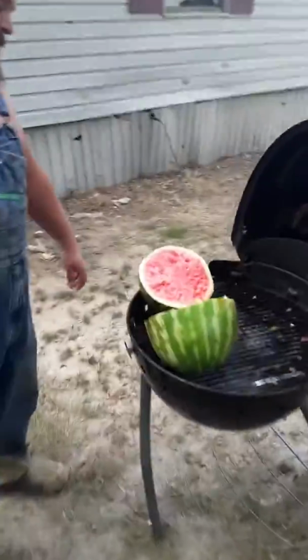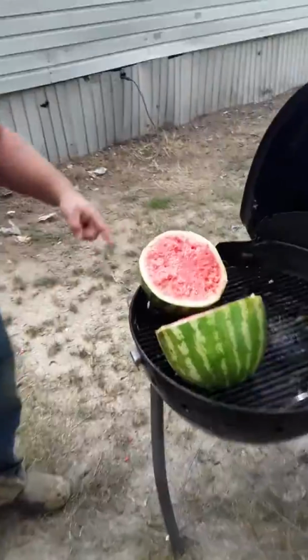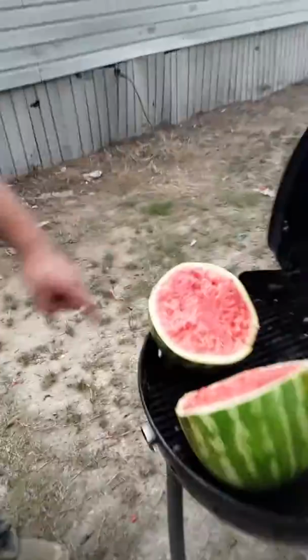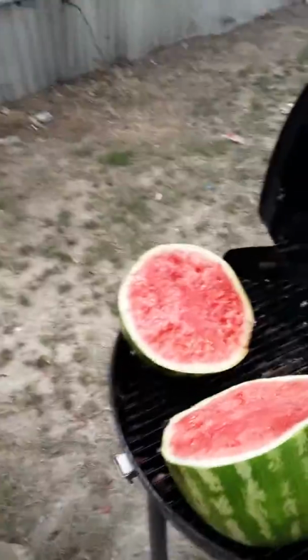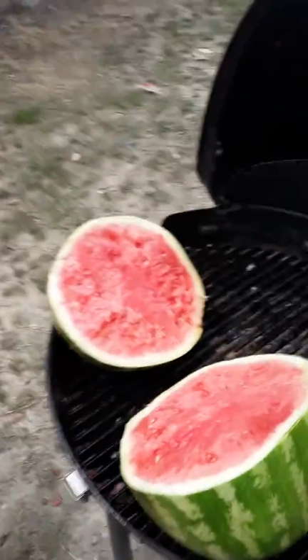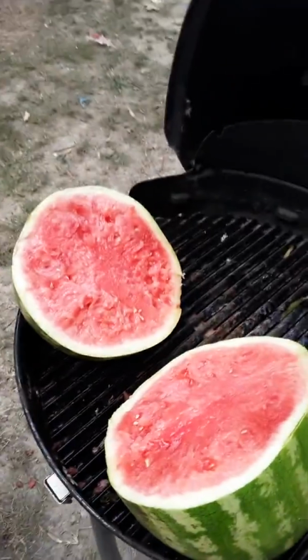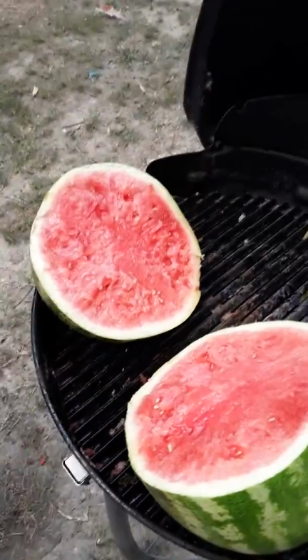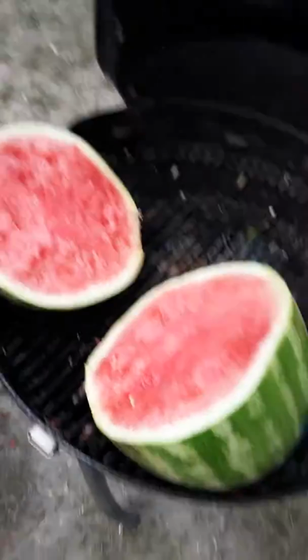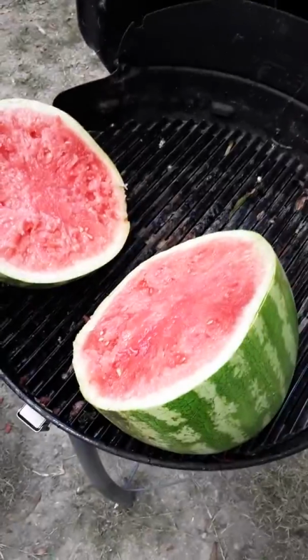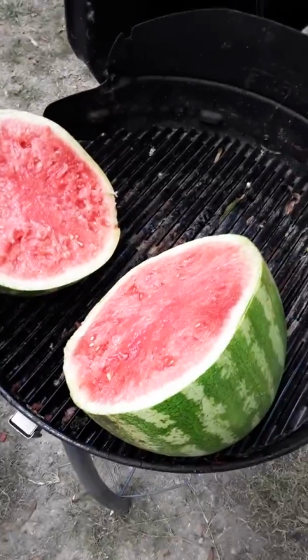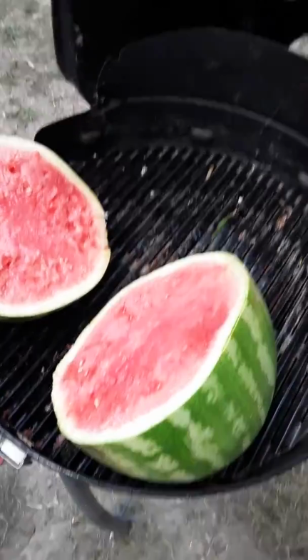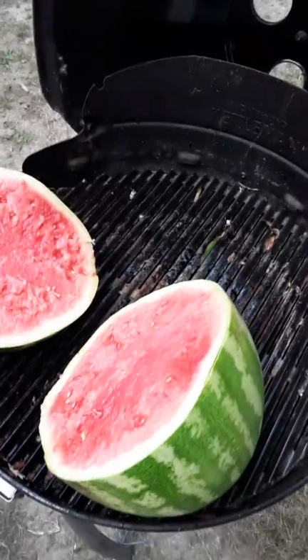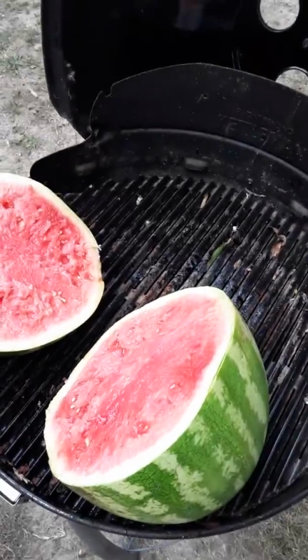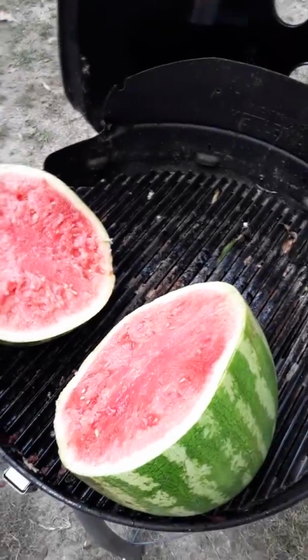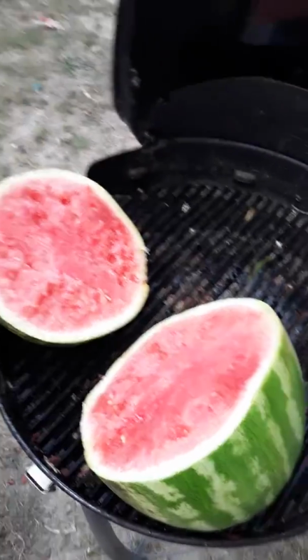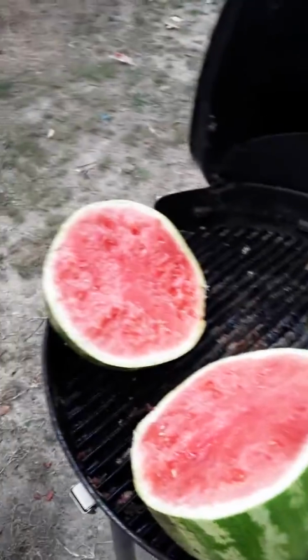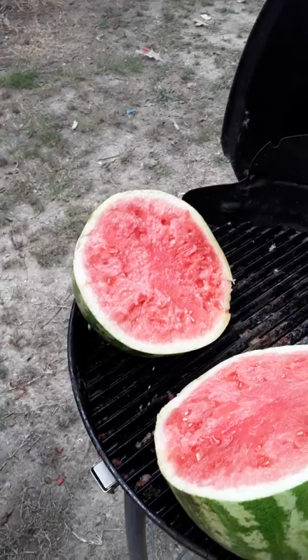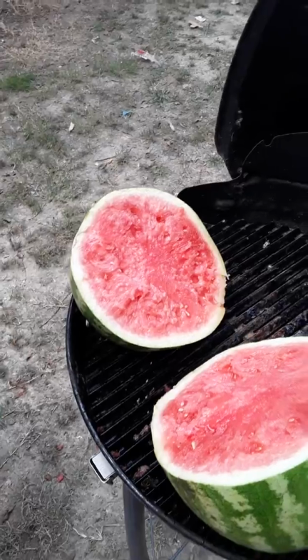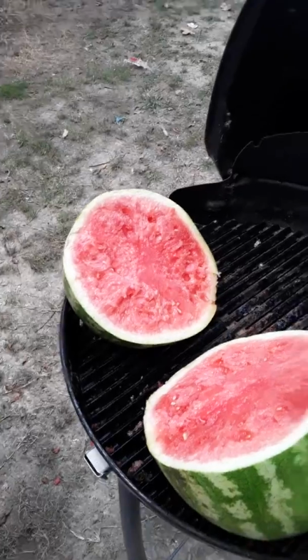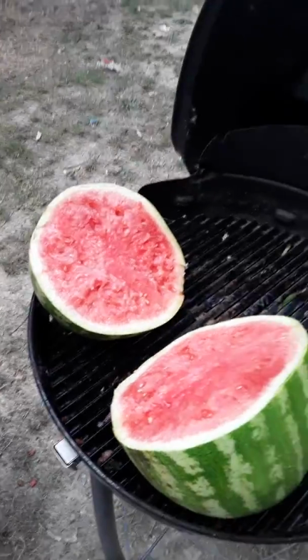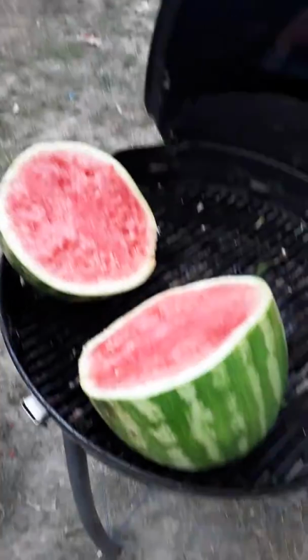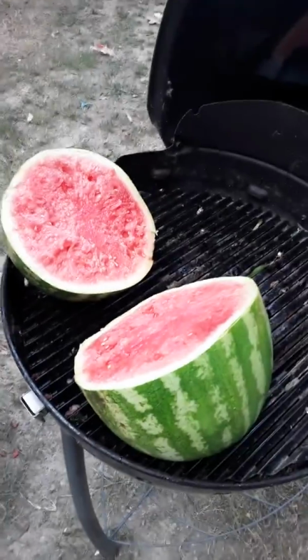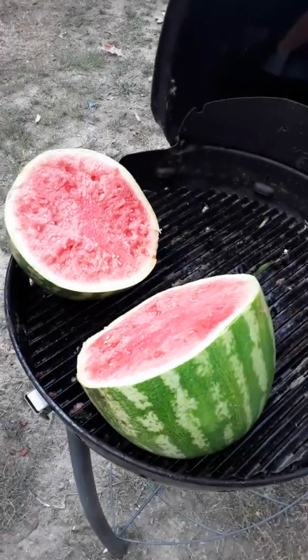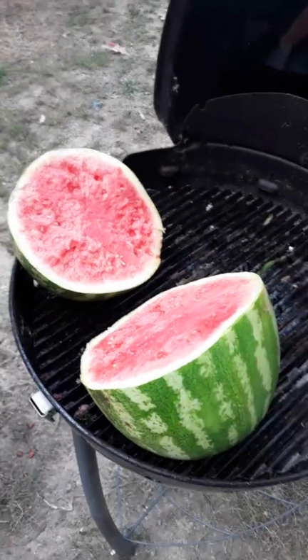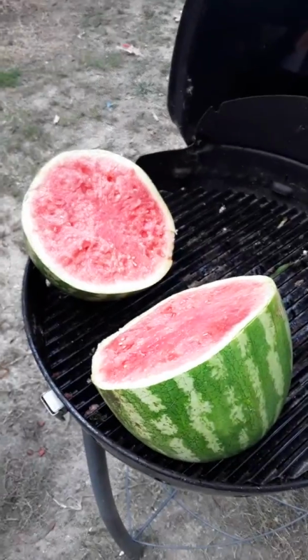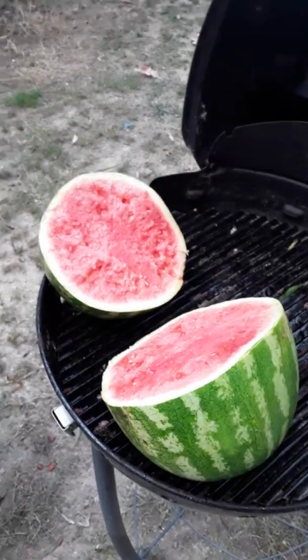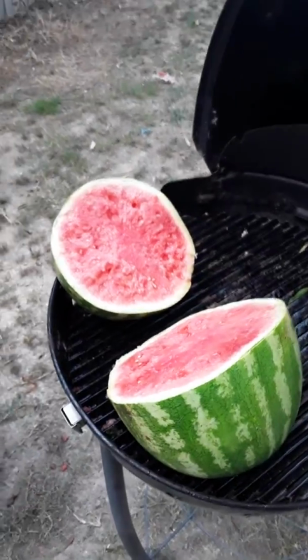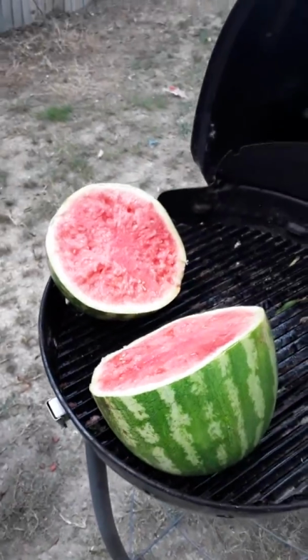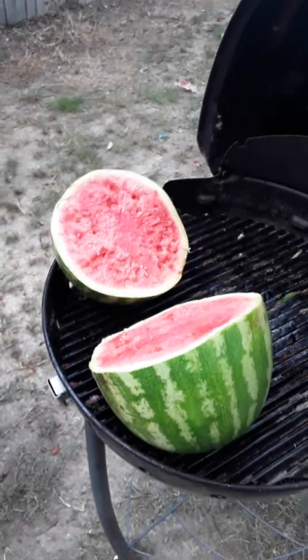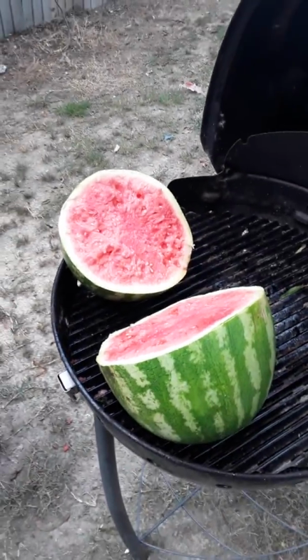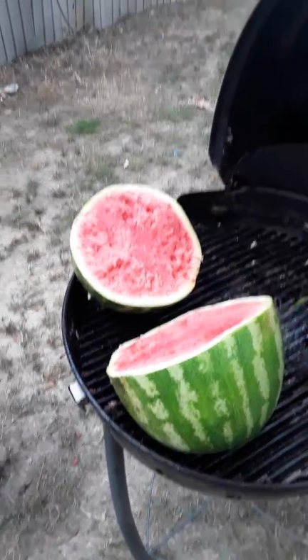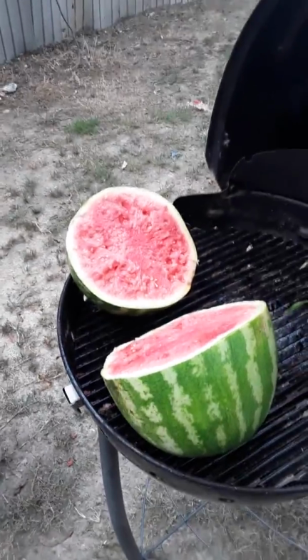And I didn't break the grill. So you got to finish cutting up the watermelon? Oh yeah, in the house.